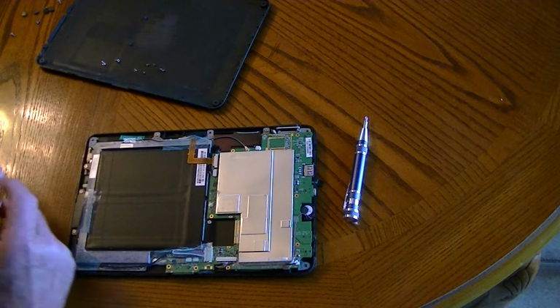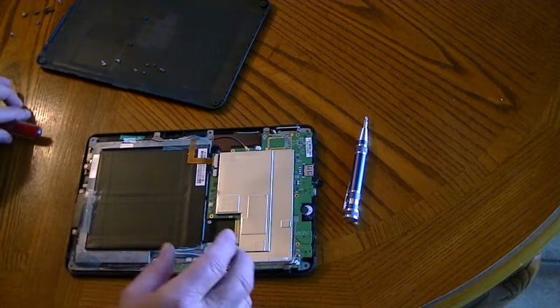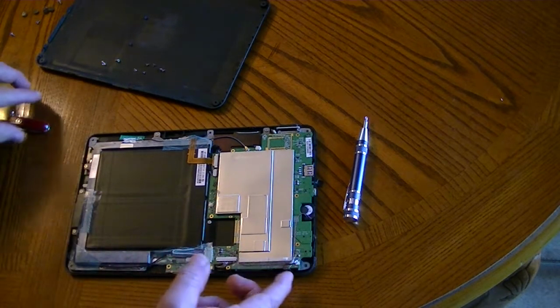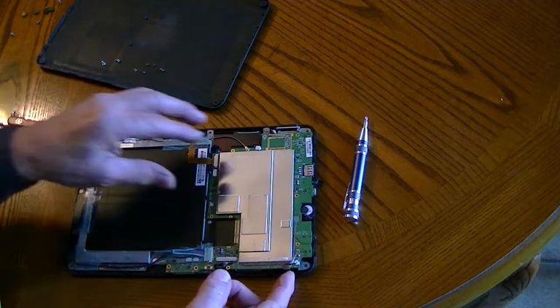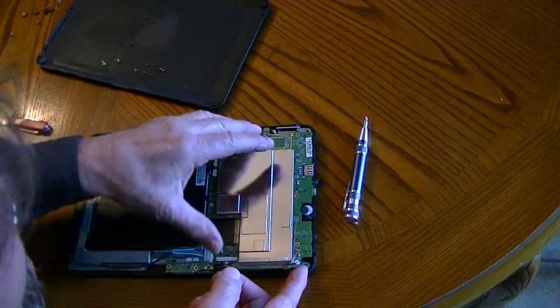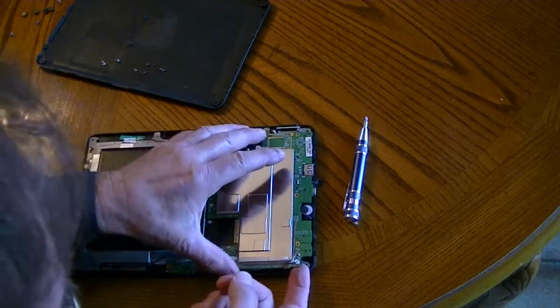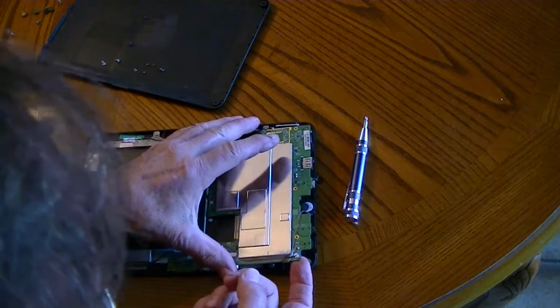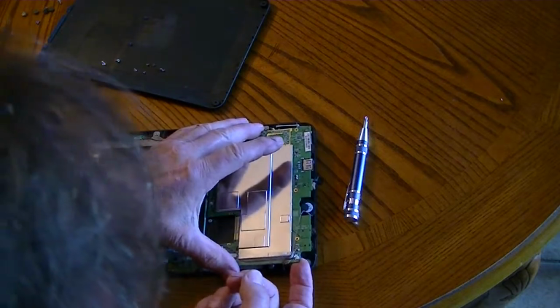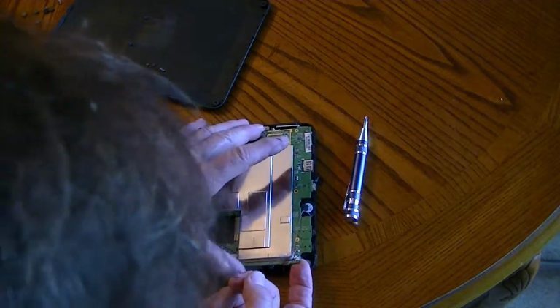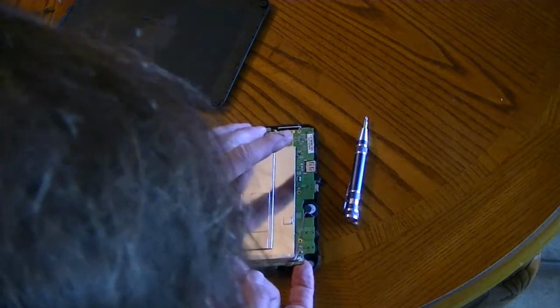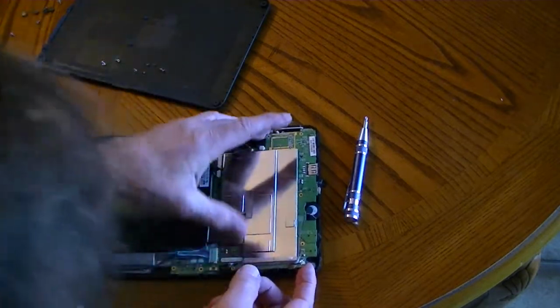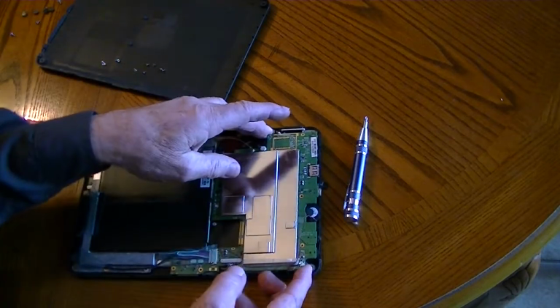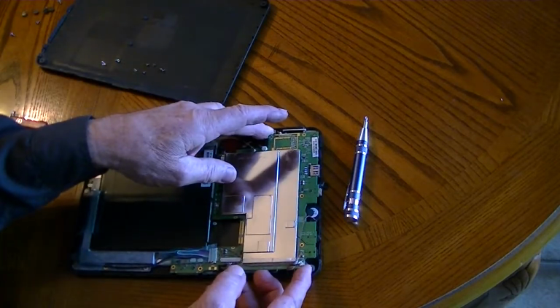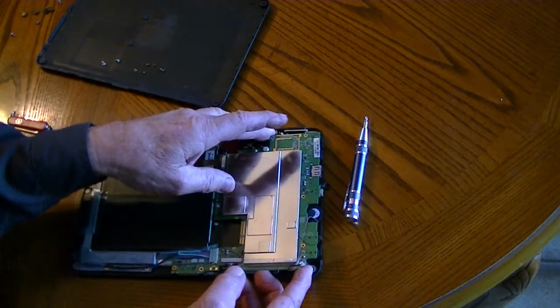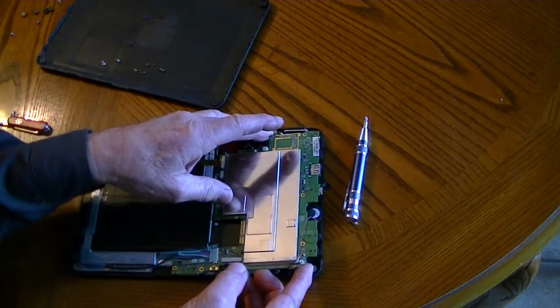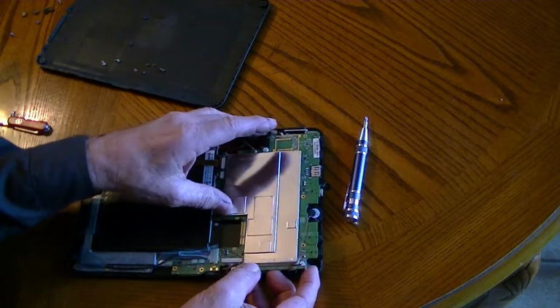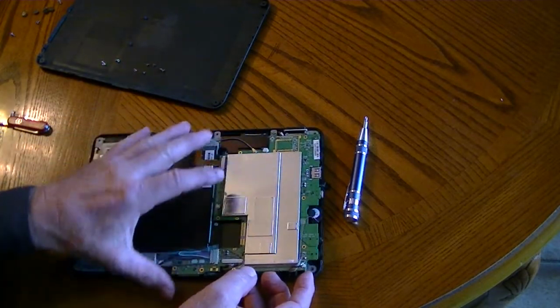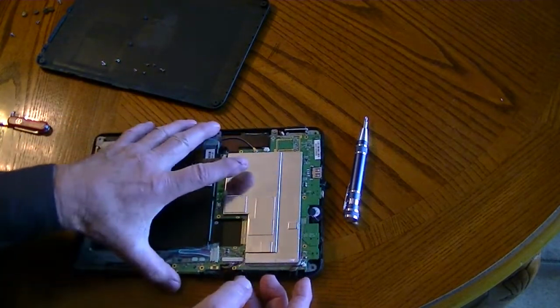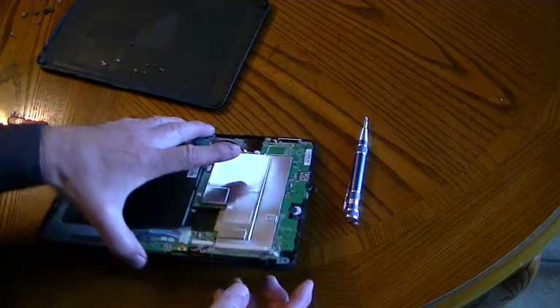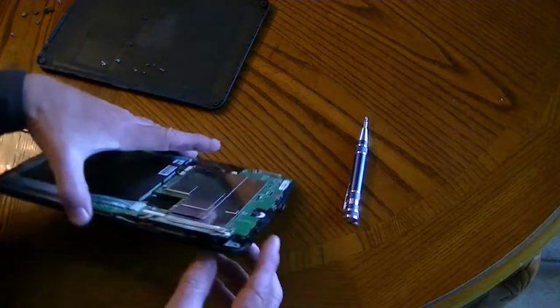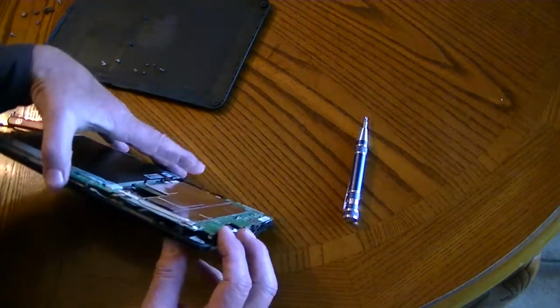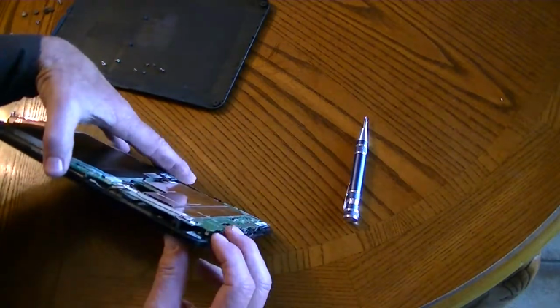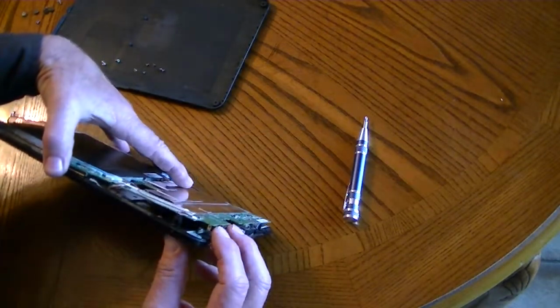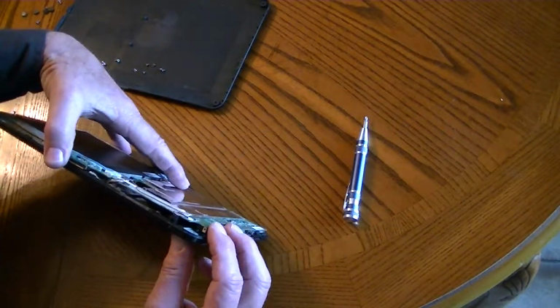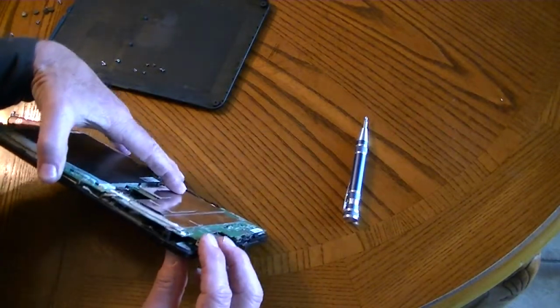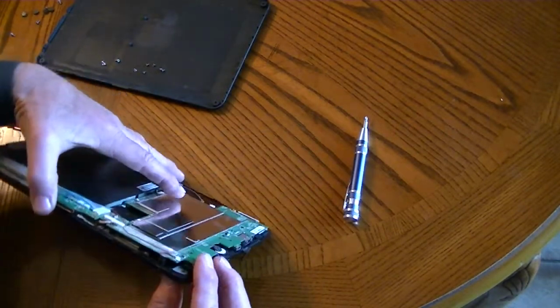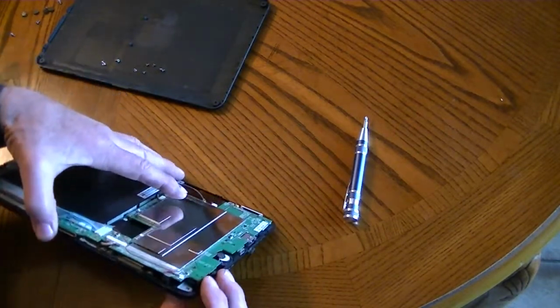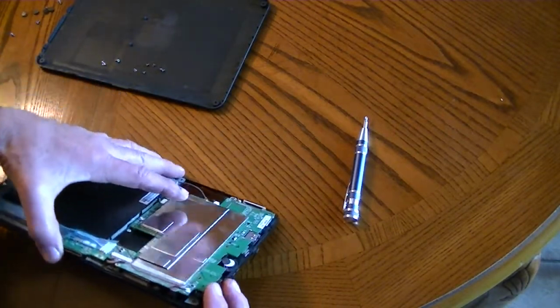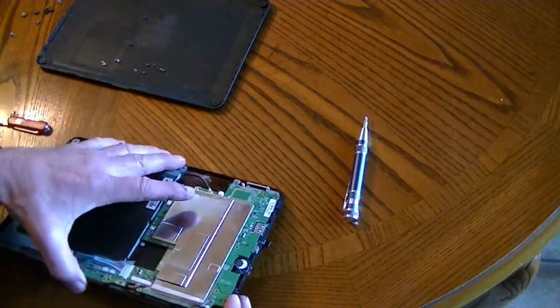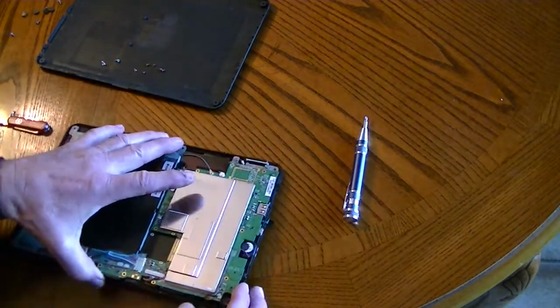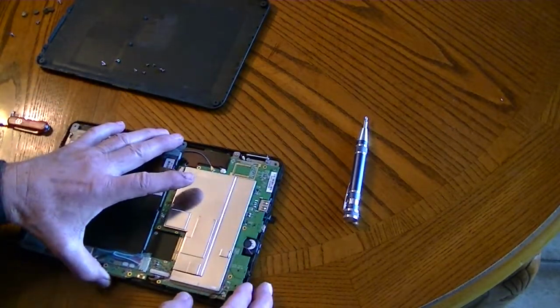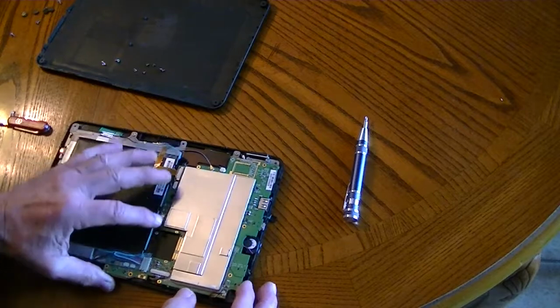Now what I want to do is lift this up. My intention is to get to this power plug right here that is having a lot of problems.